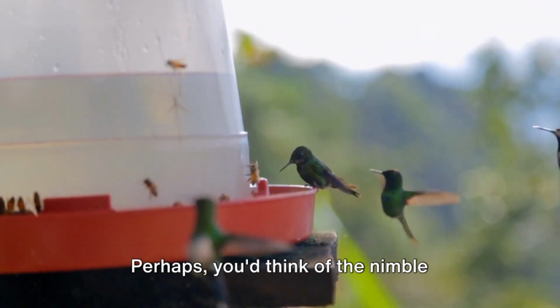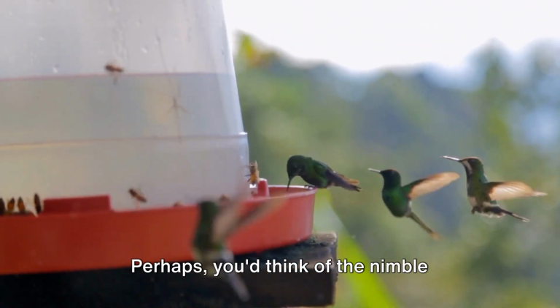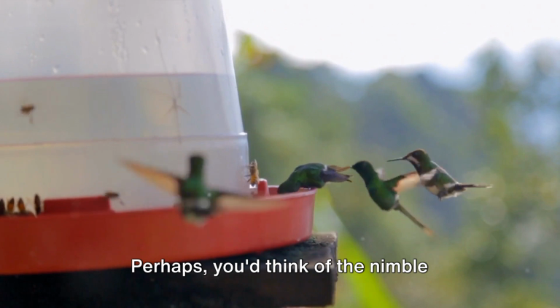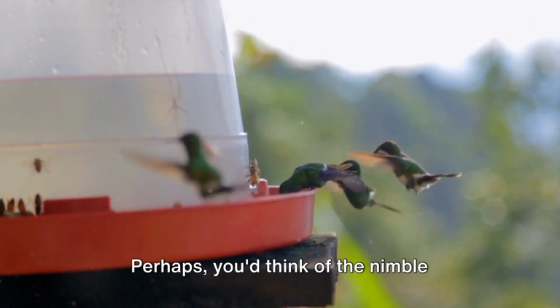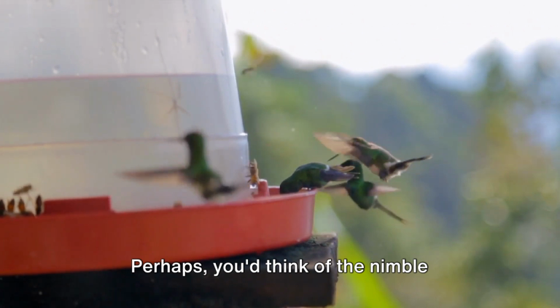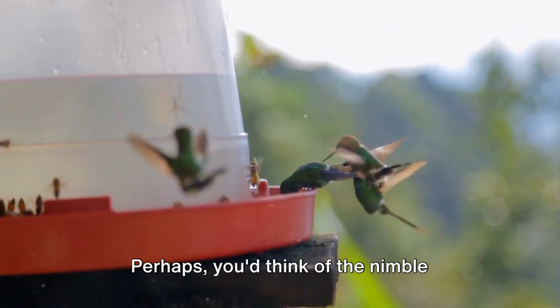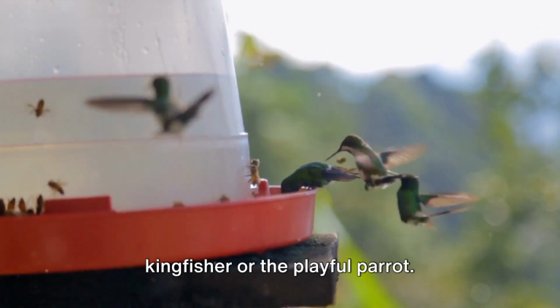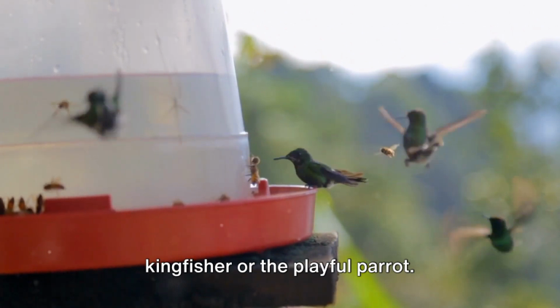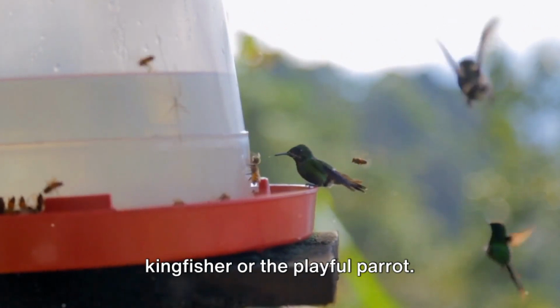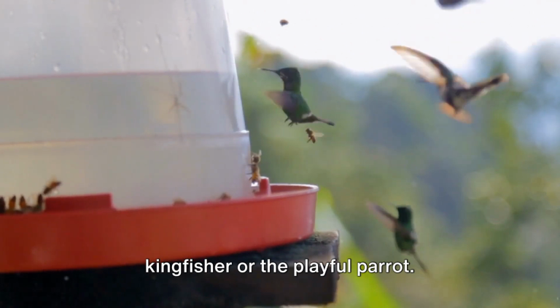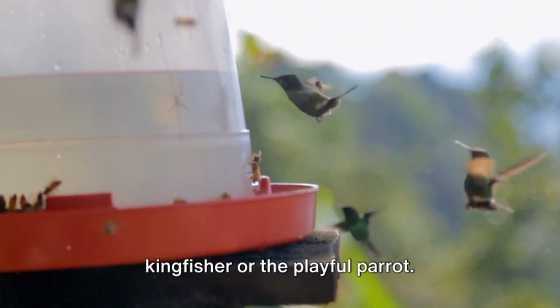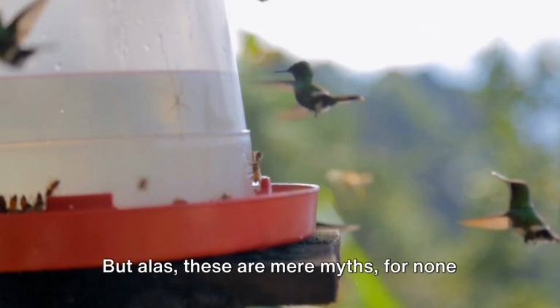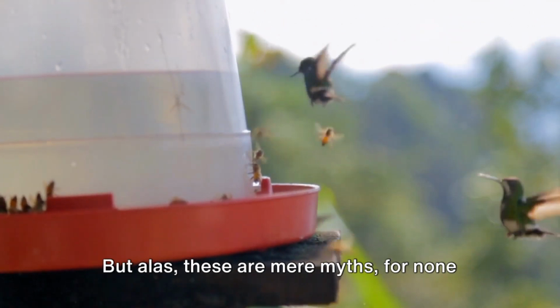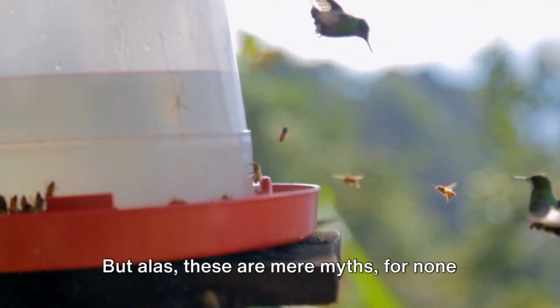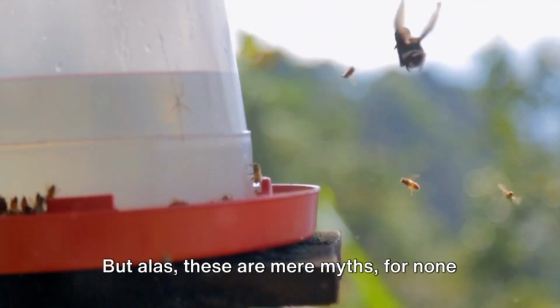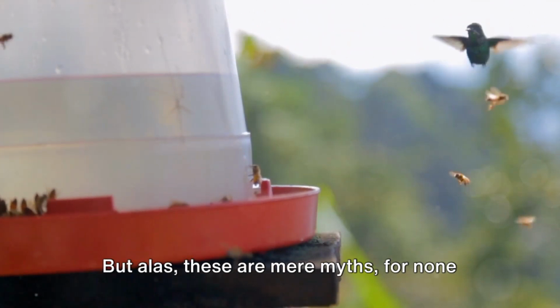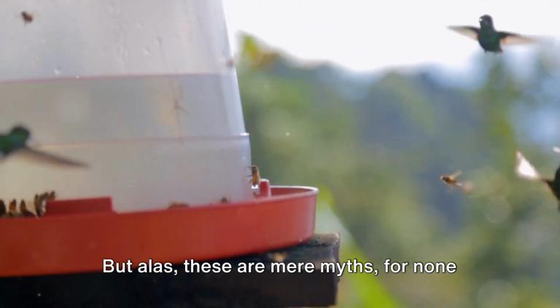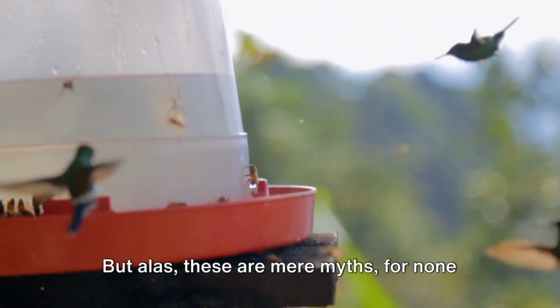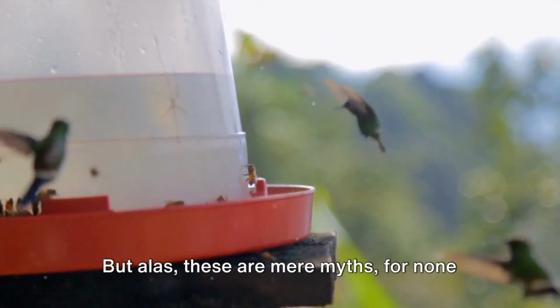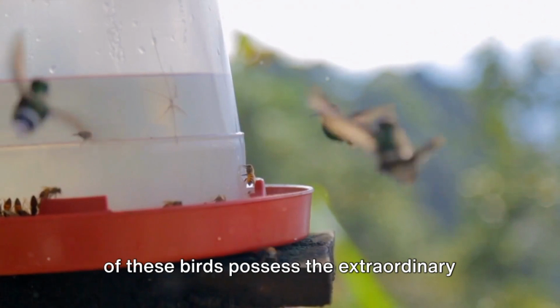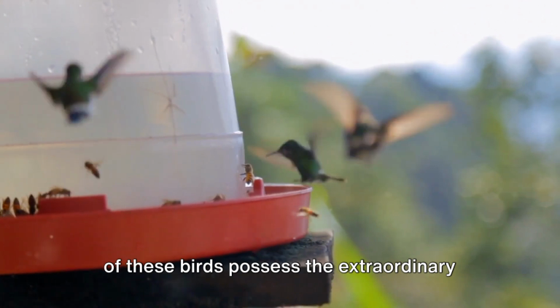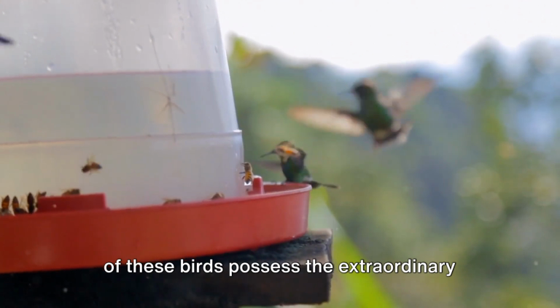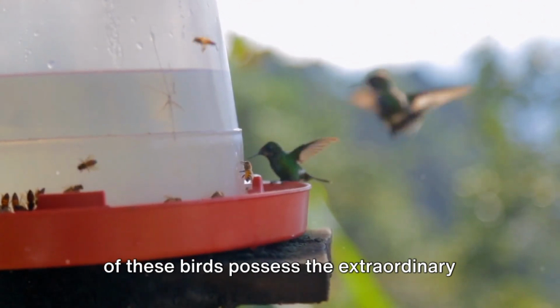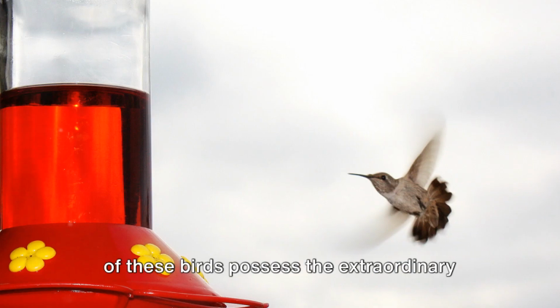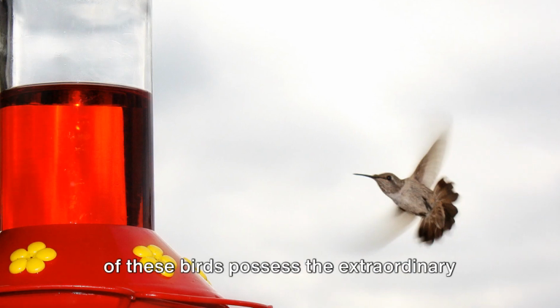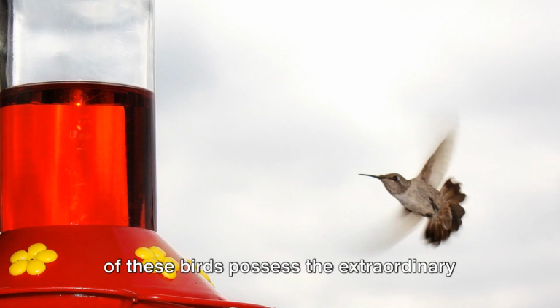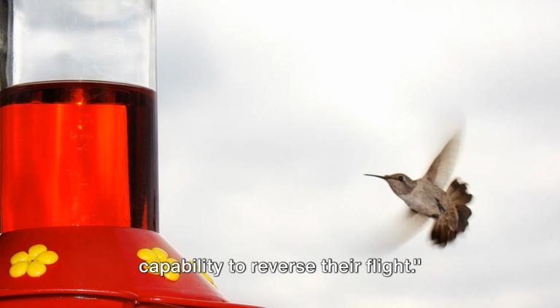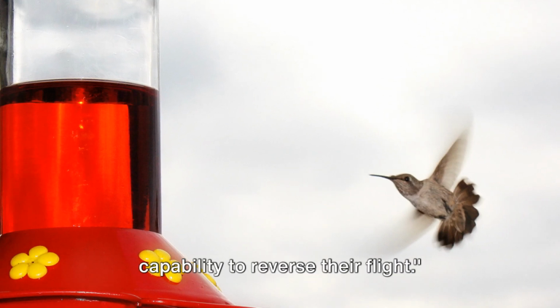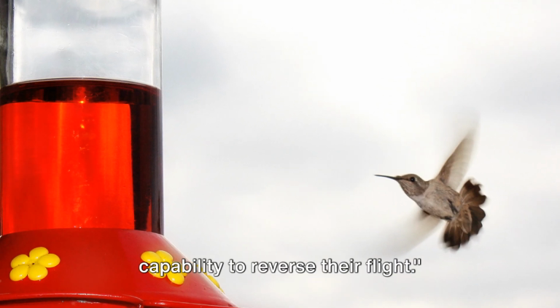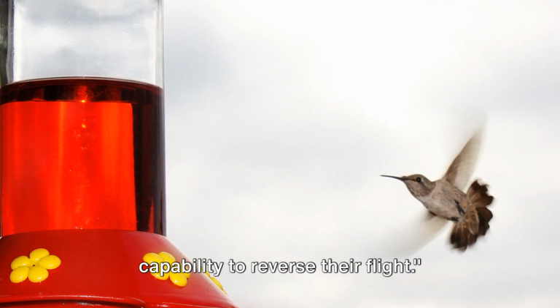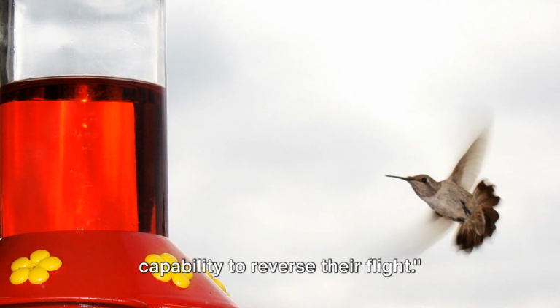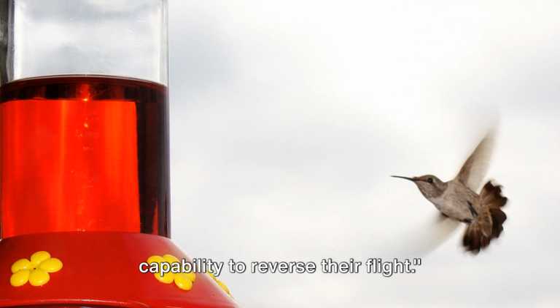Perhaps you'd think of the nimble kingfisher or the playful parrot. But alas, these are mere myths, for none of these birds possess the extraordinary capability to reverse their flight.